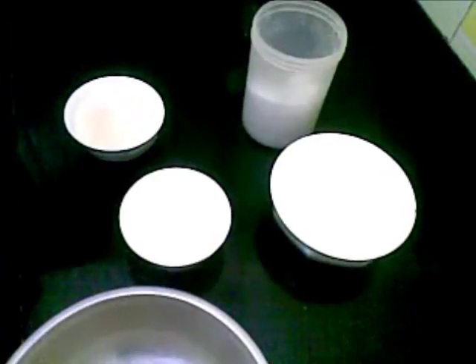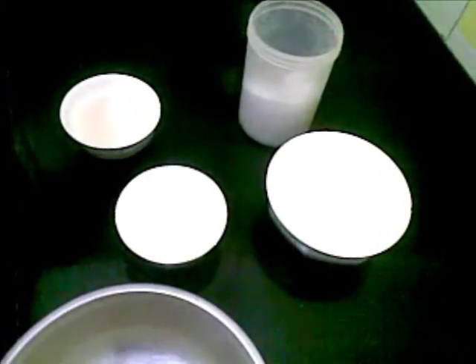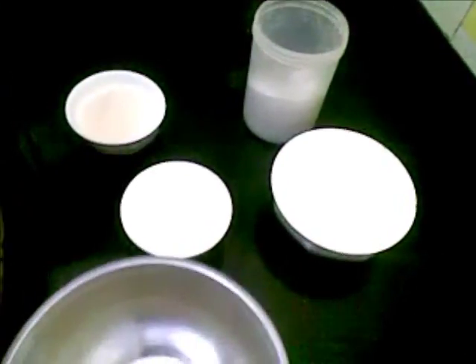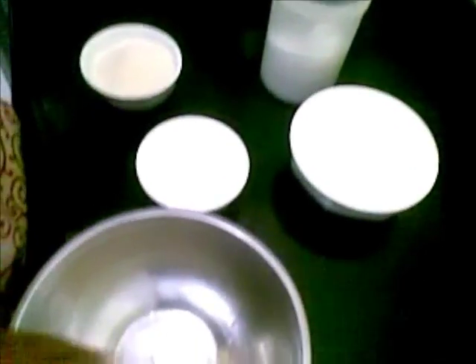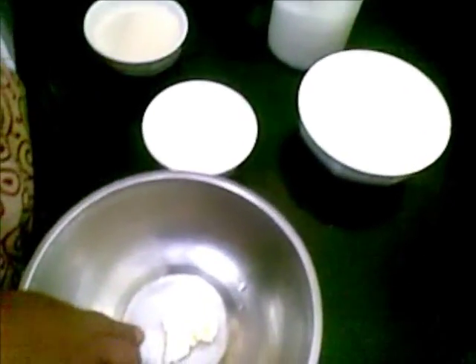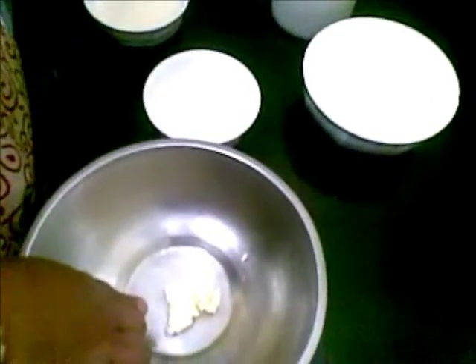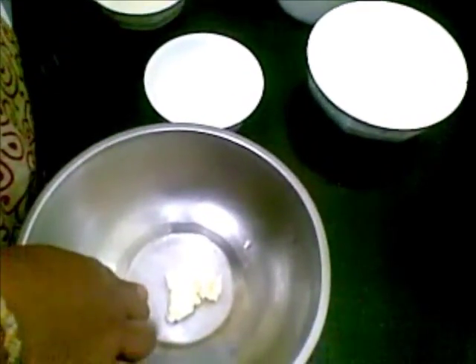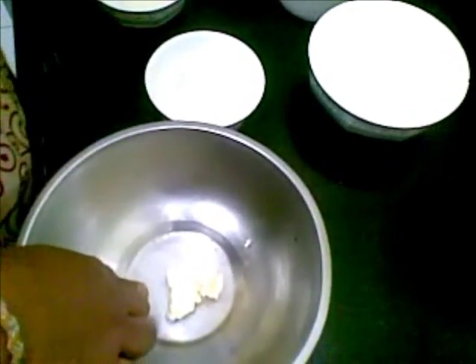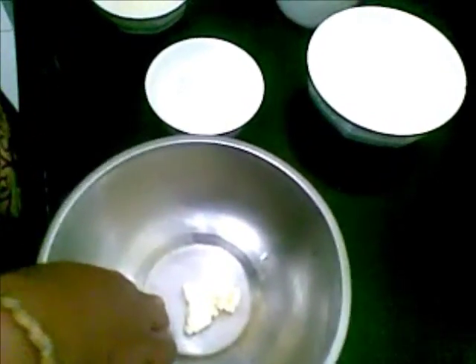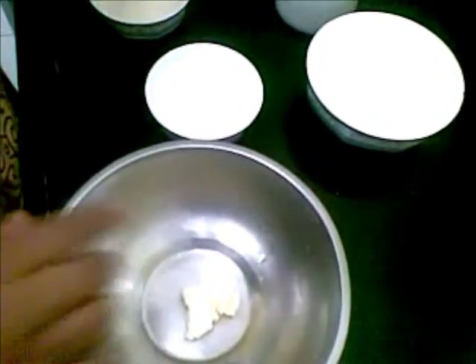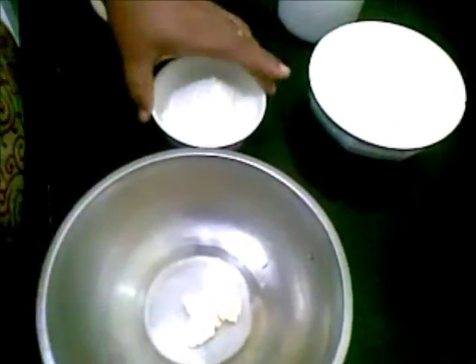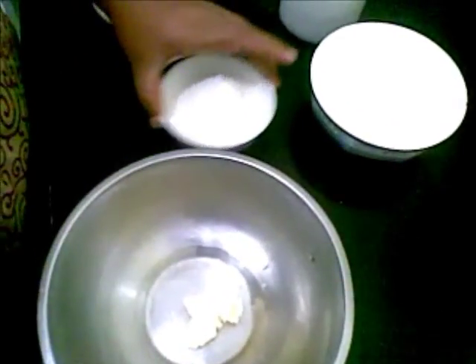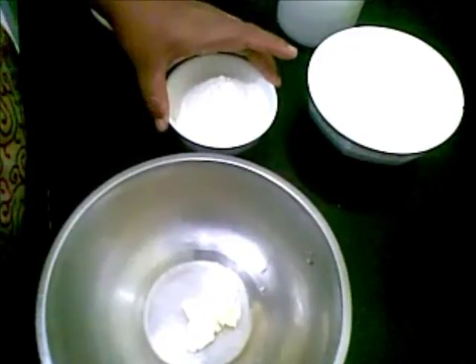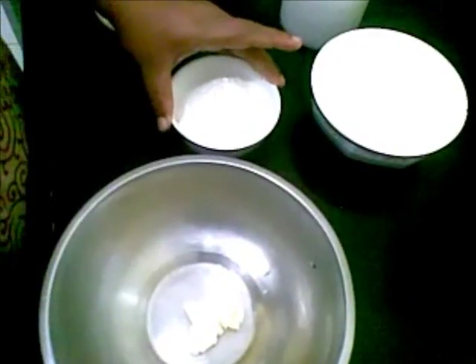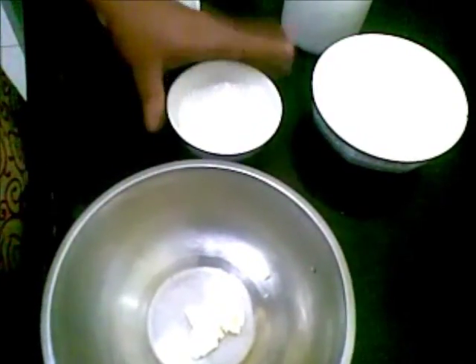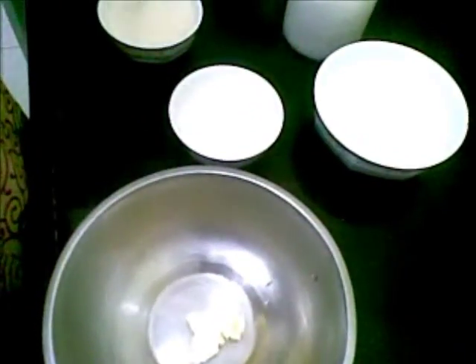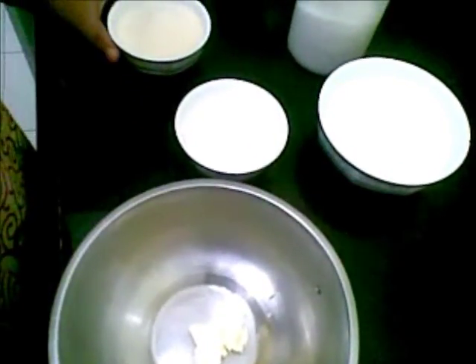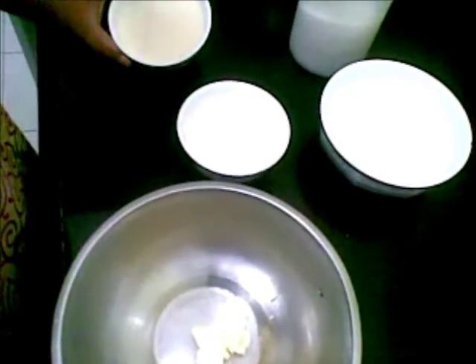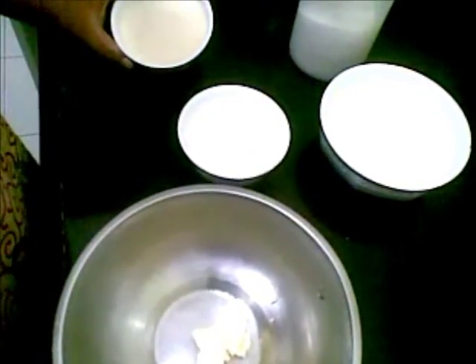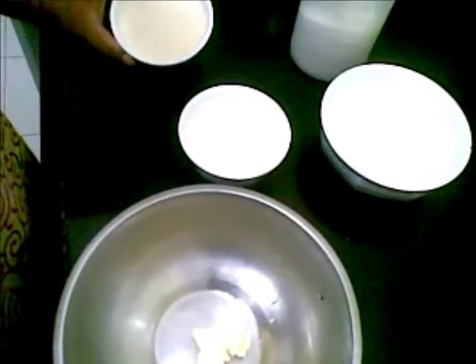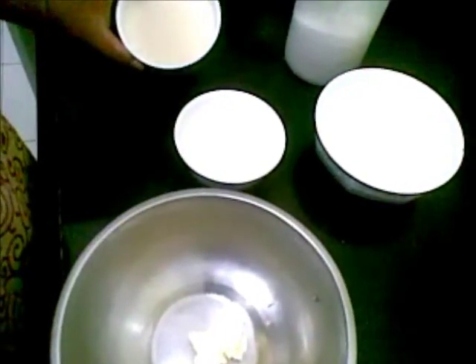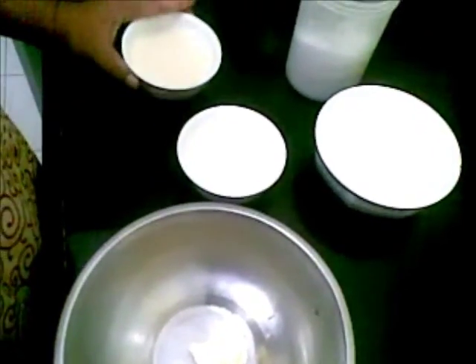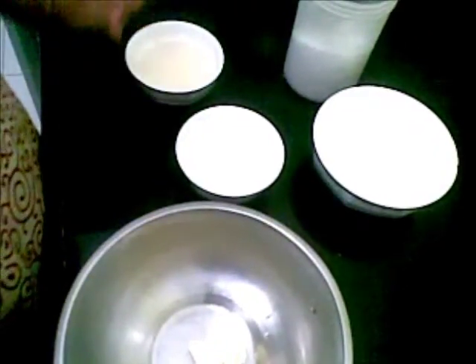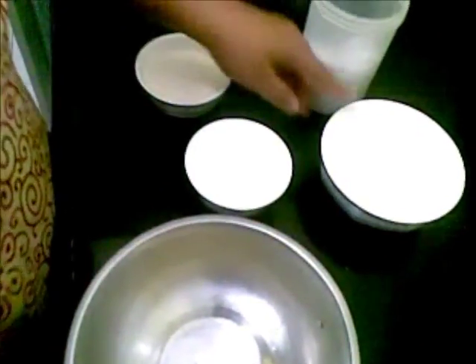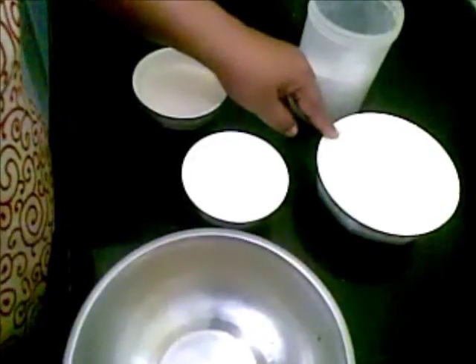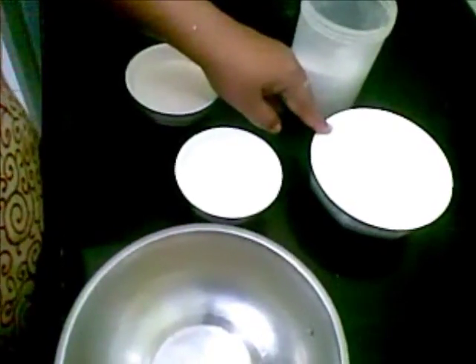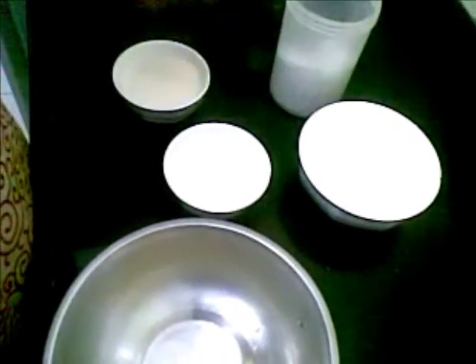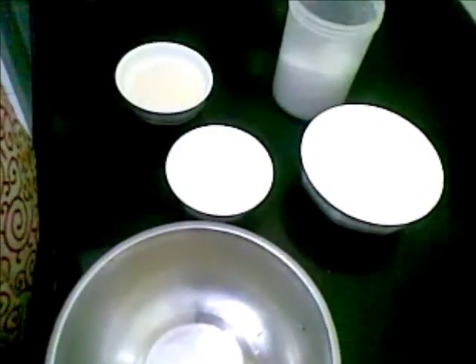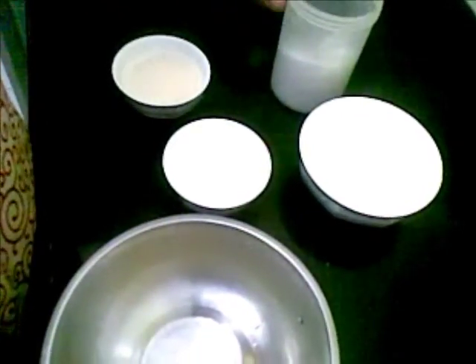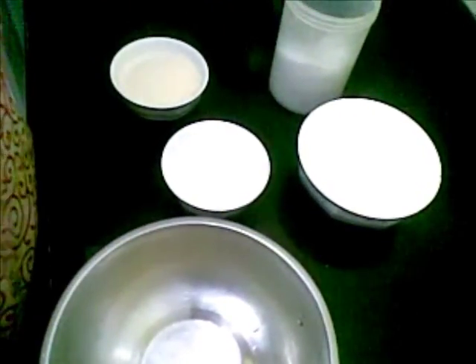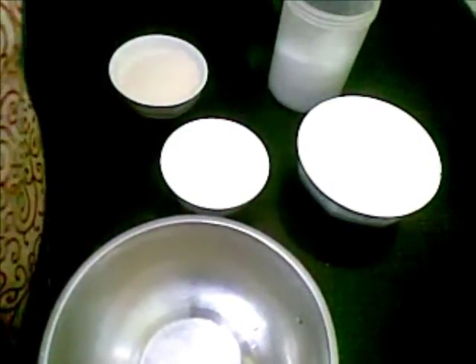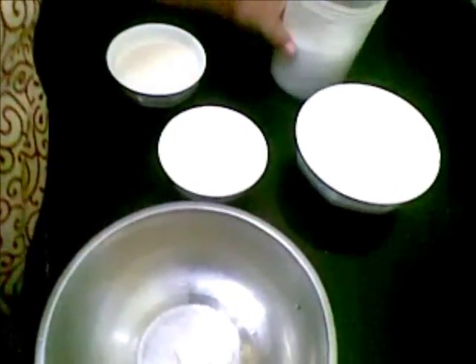I have taken about 1 teaspoon of butter, 1 cup of white flour or maida, 1 cup of rava — this fine rava — and milk for making the dough, and salt as per taste.